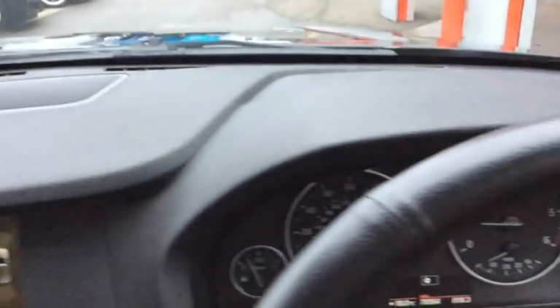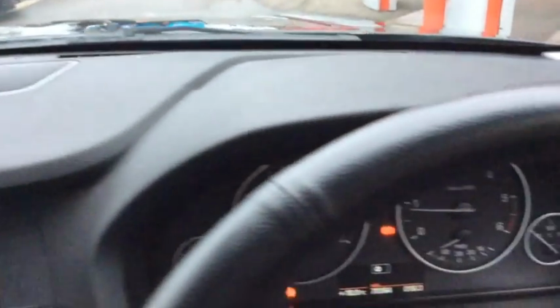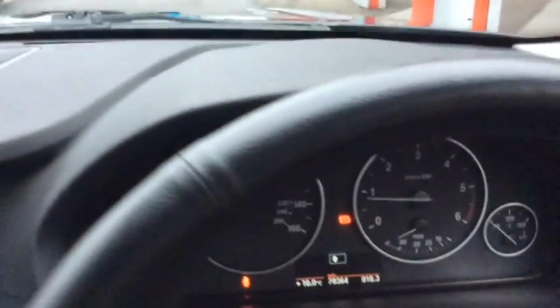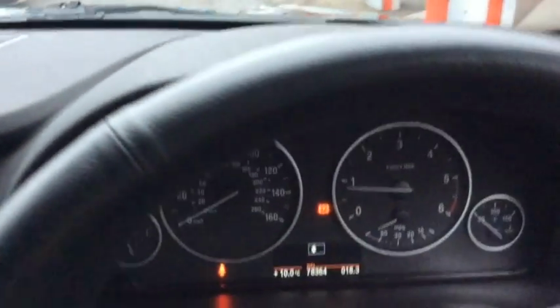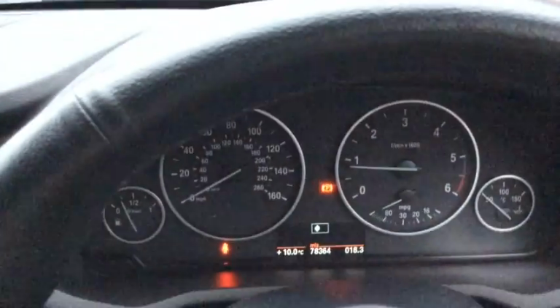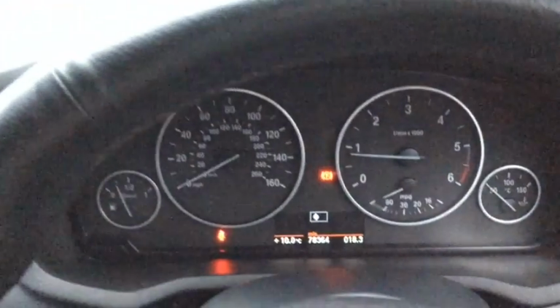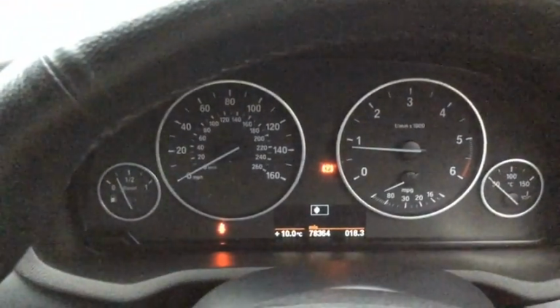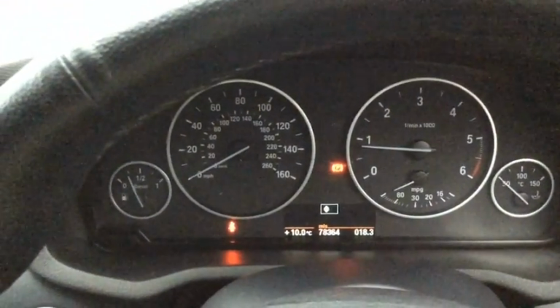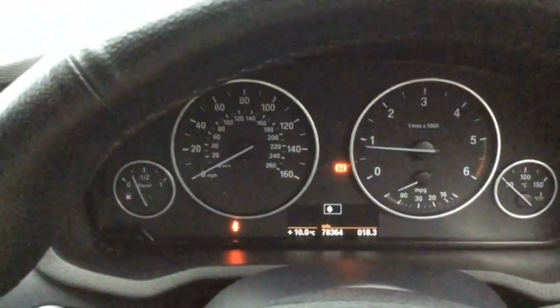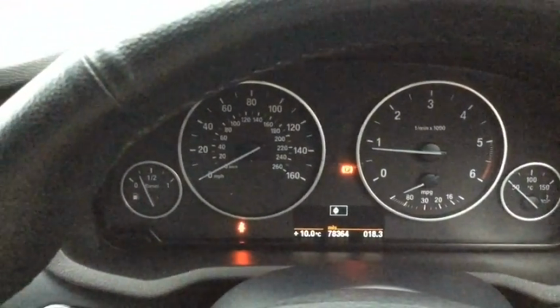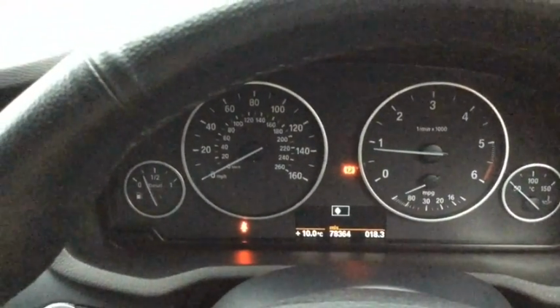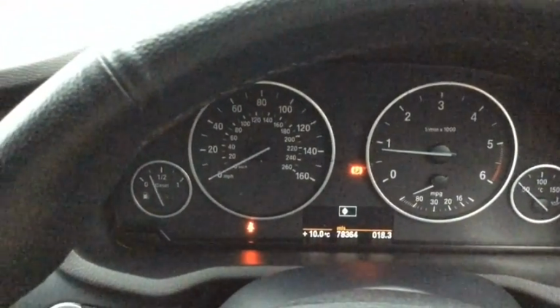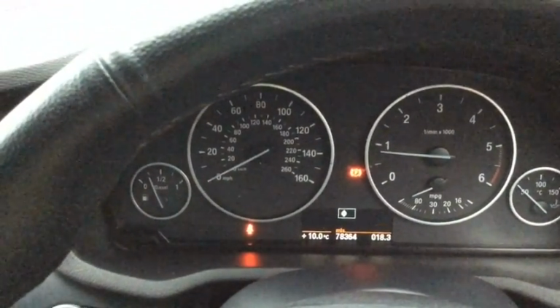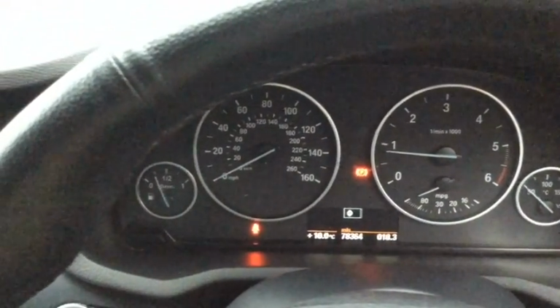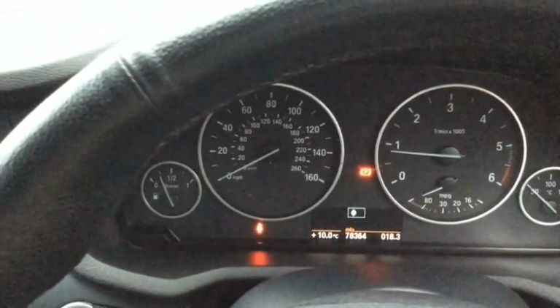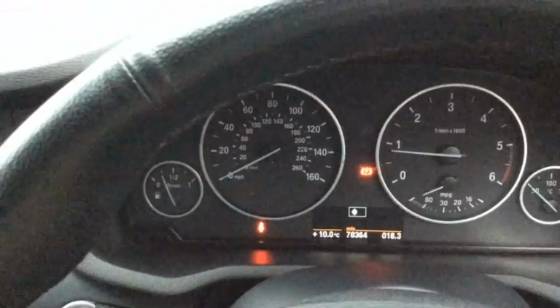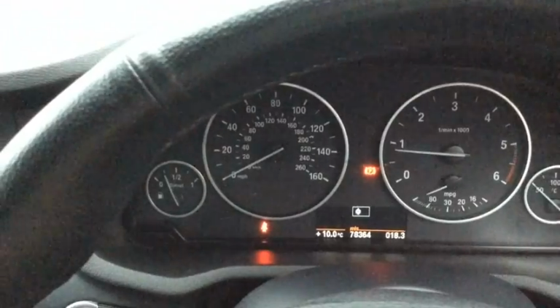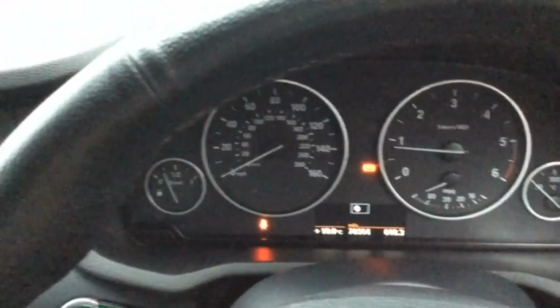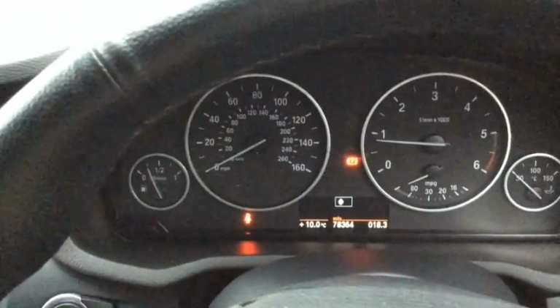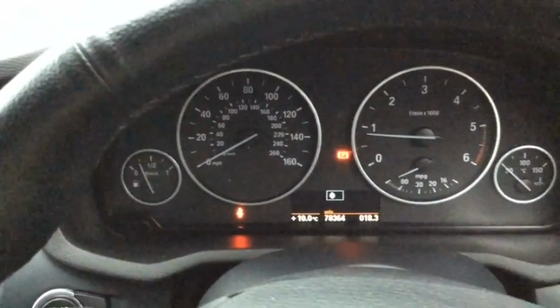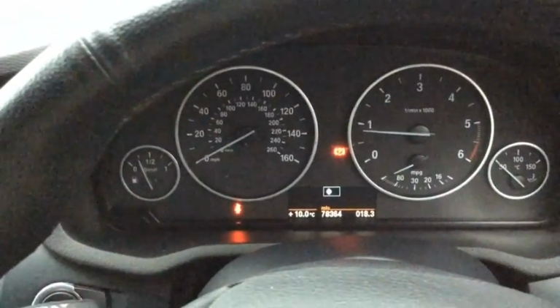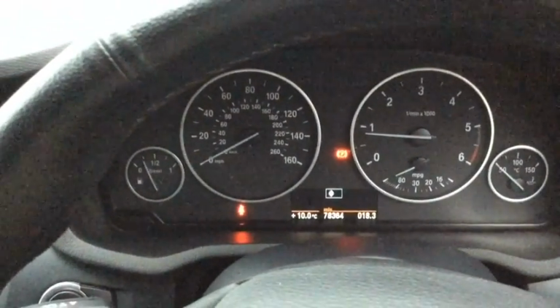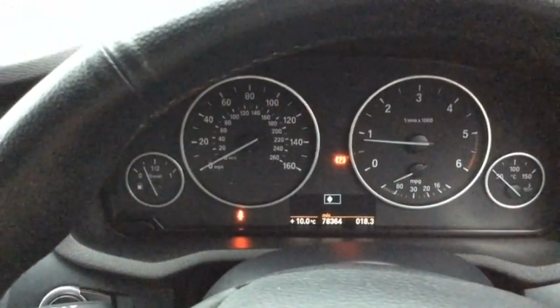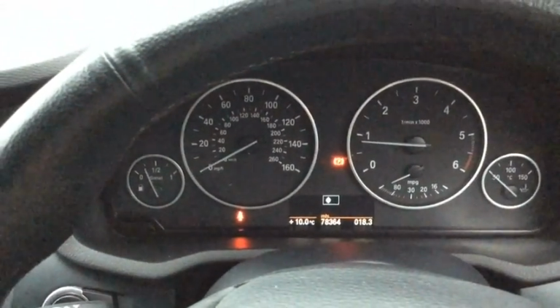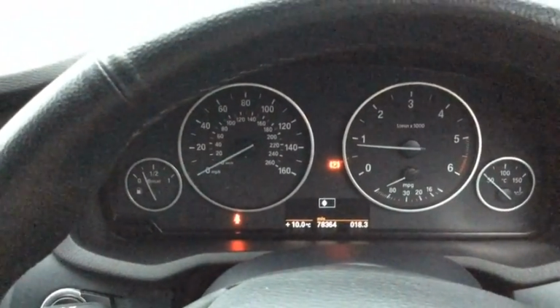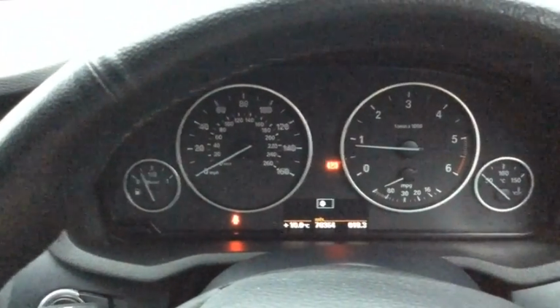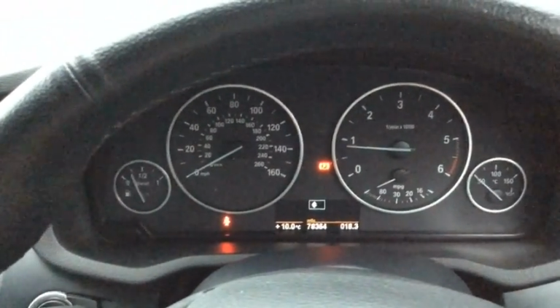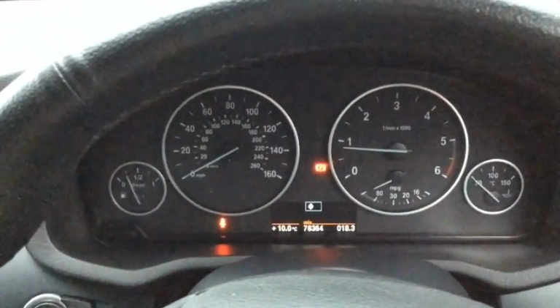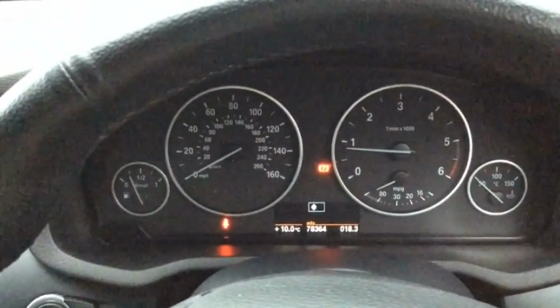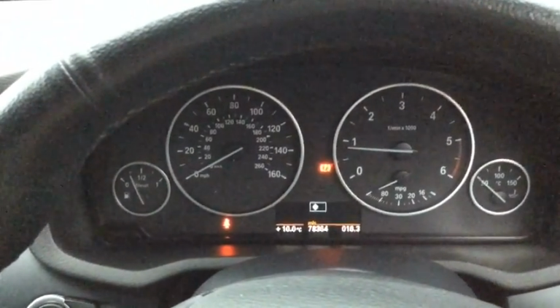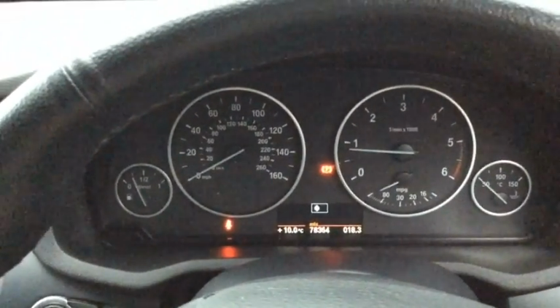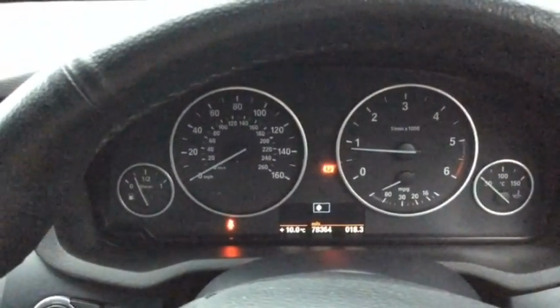The car has 78,364 miles on the clock. Don't forget this car has full service history and two previous owners.